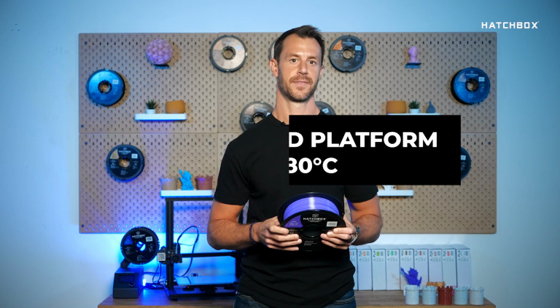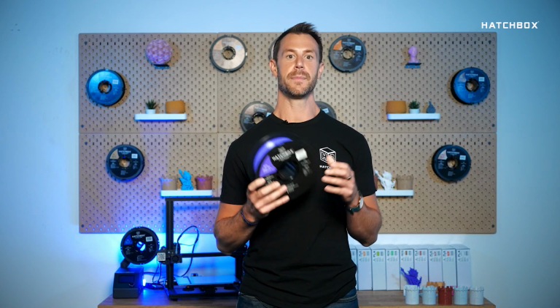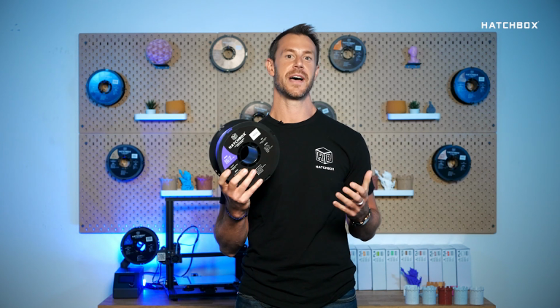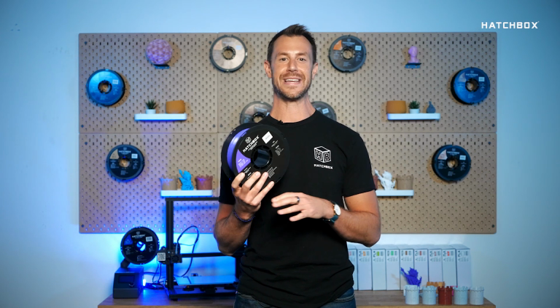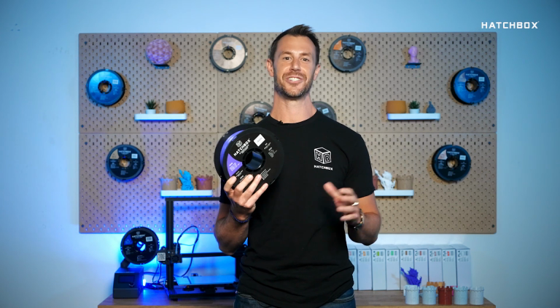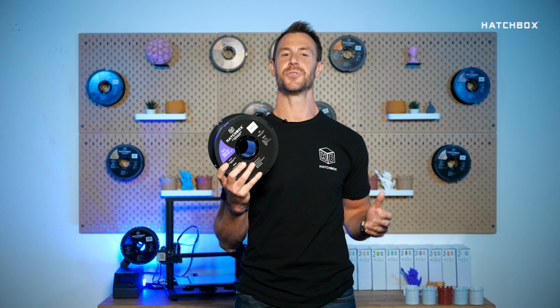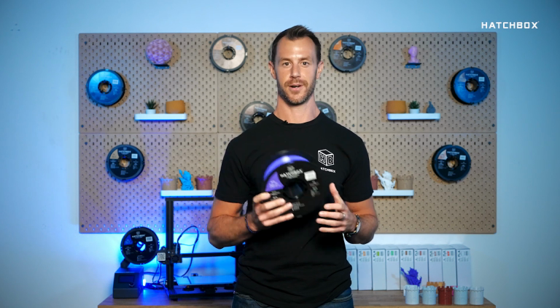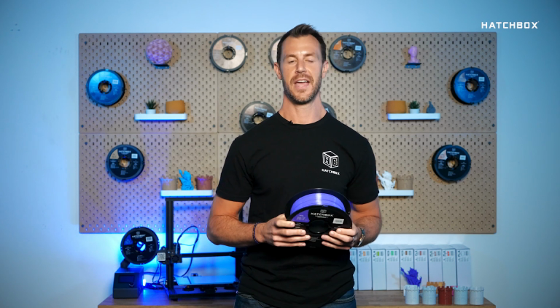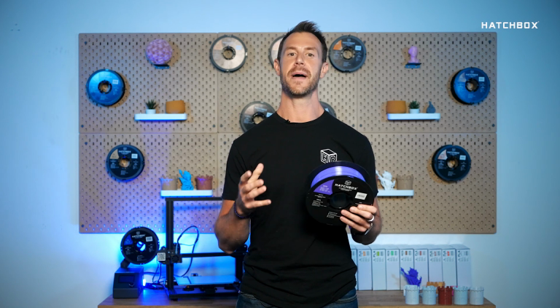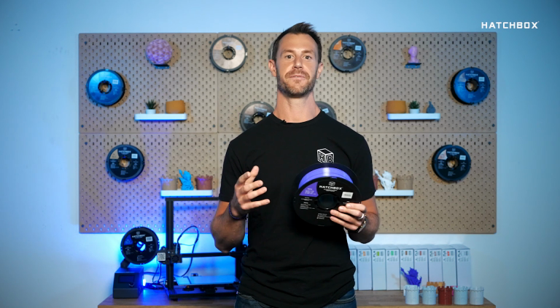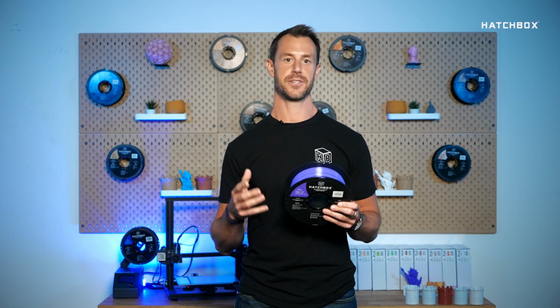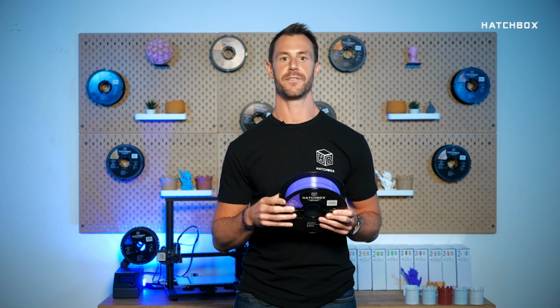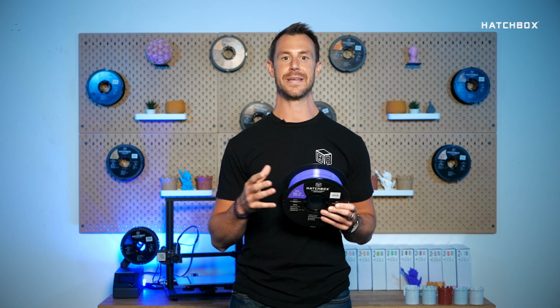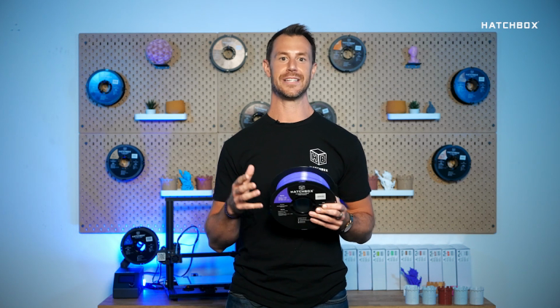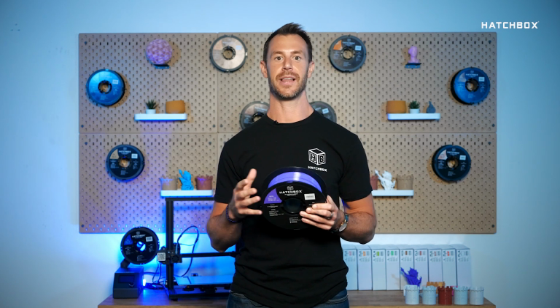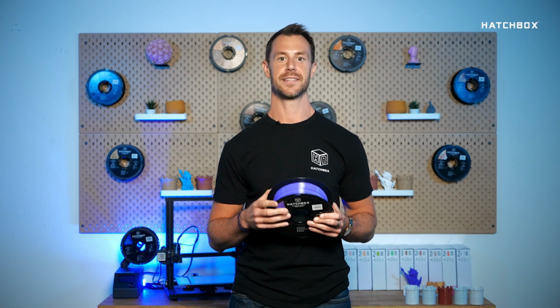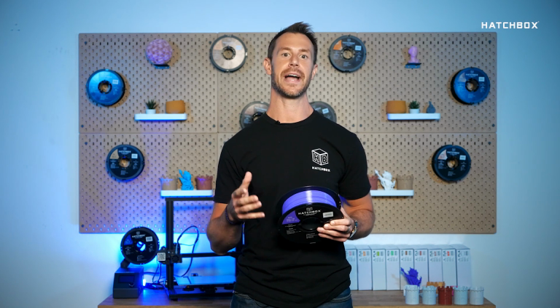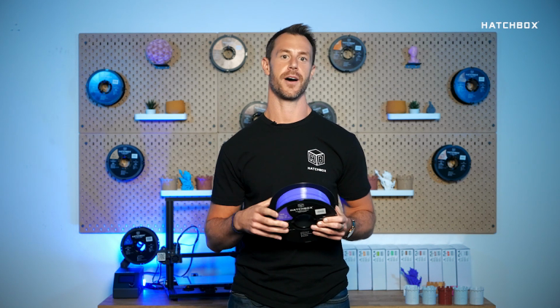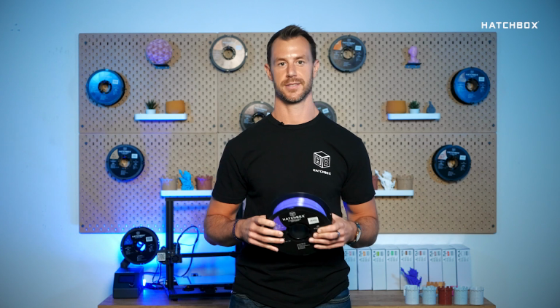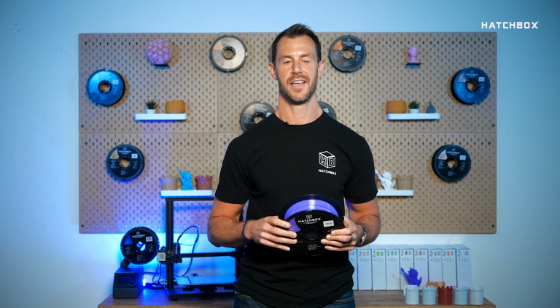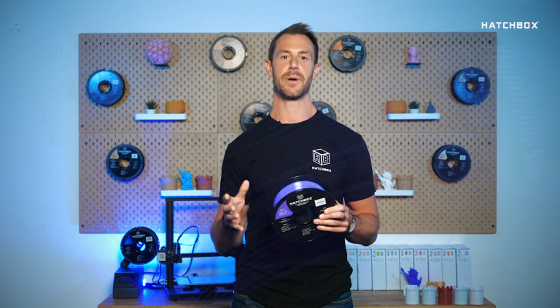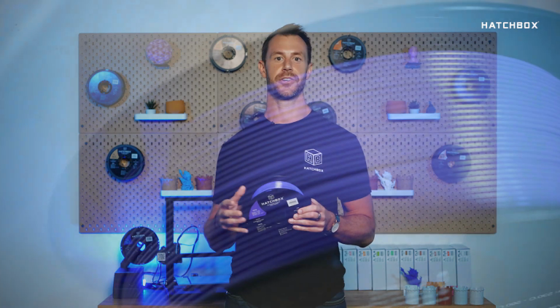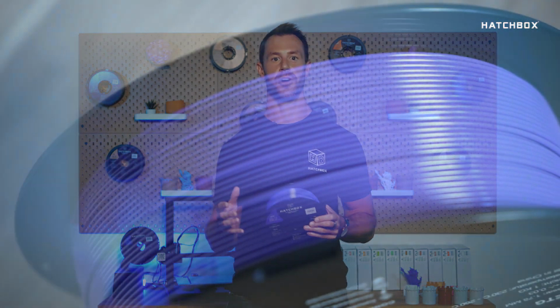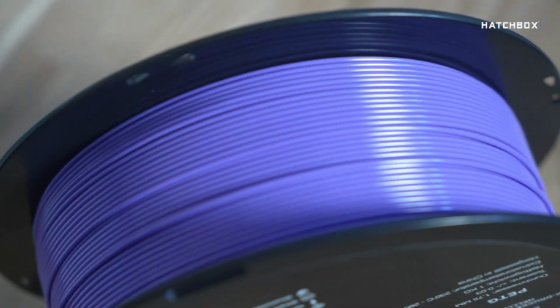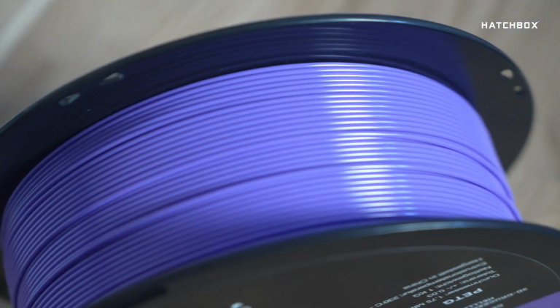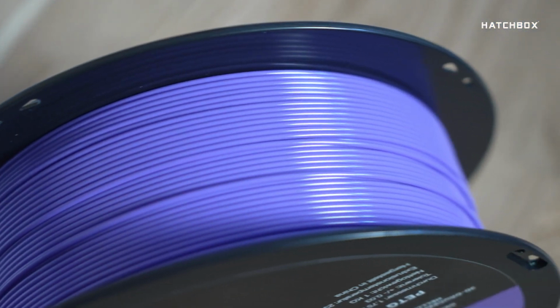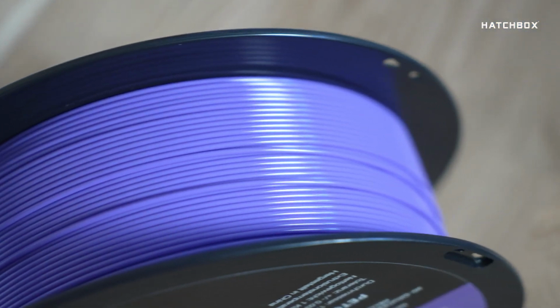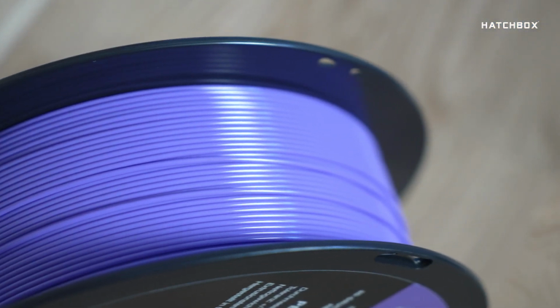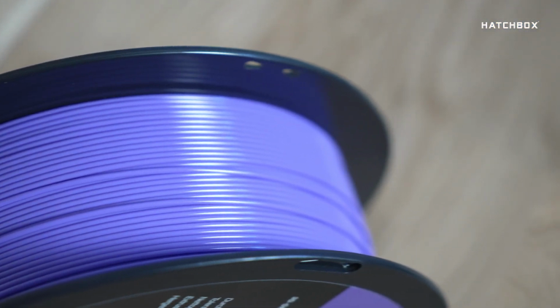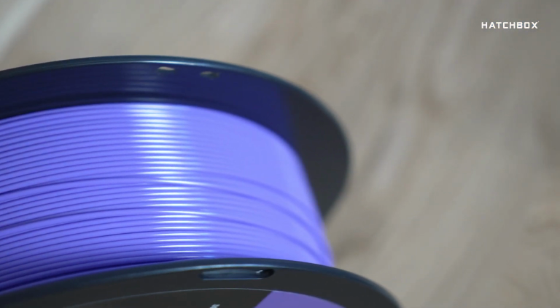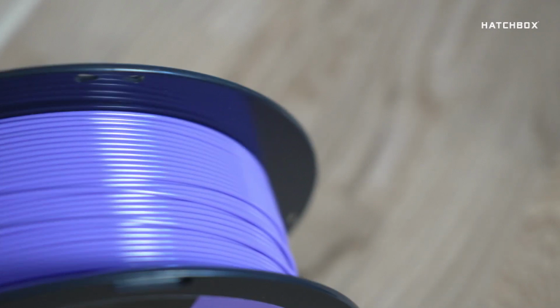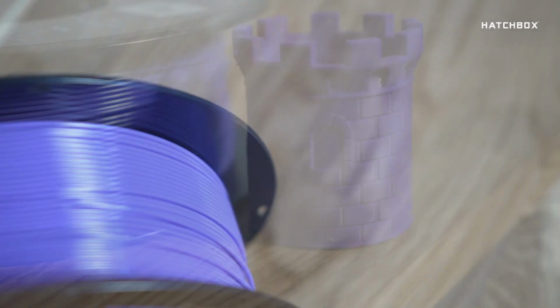You may also be asking what PETG is used for. The medical and food industries often use PETG plastic to package their products. The lightweight material is strong, durable, and flexible, which makes it ideal for protecting the enclosed products.